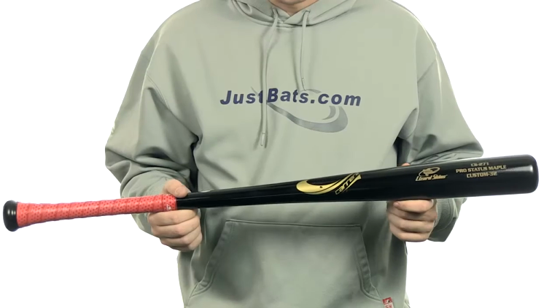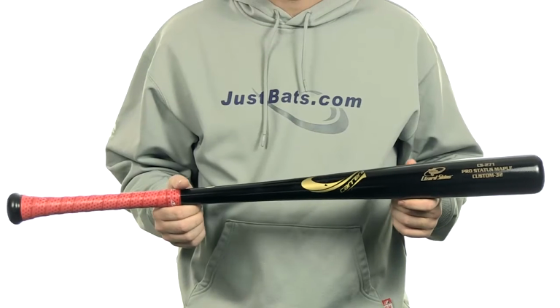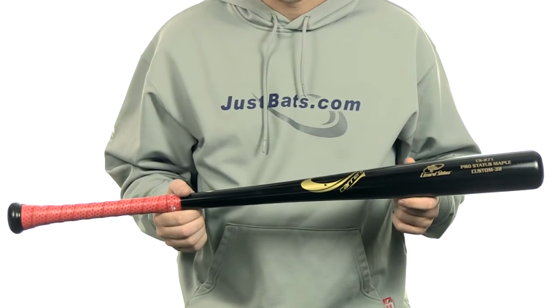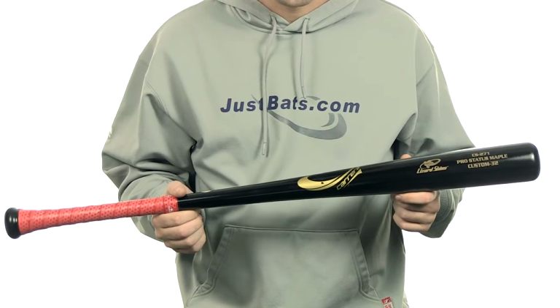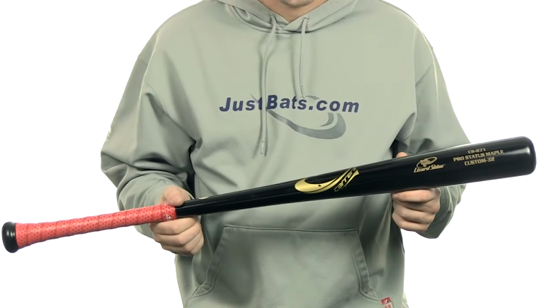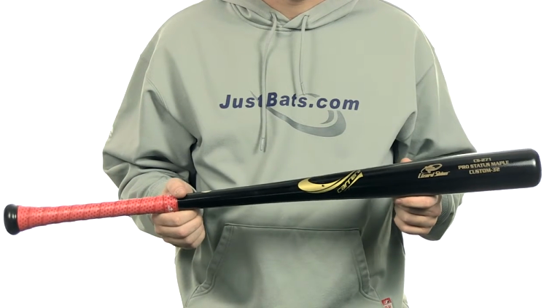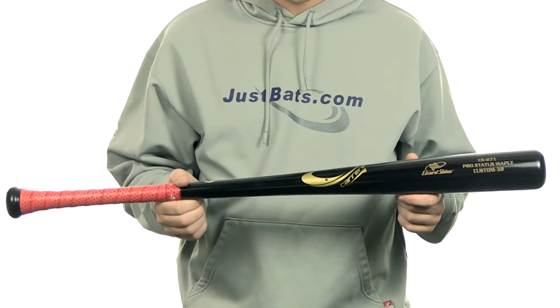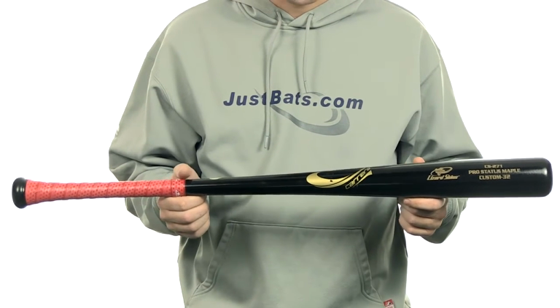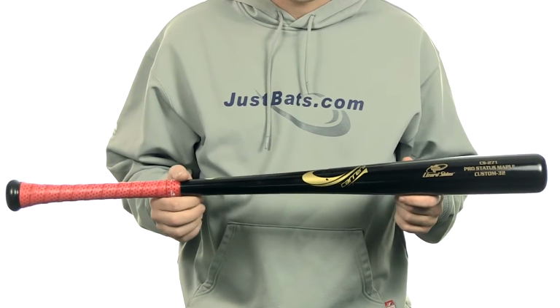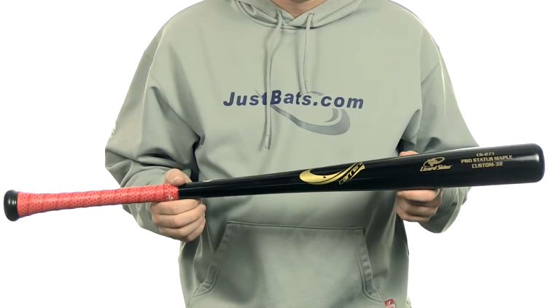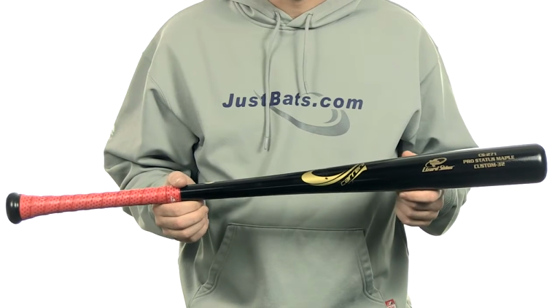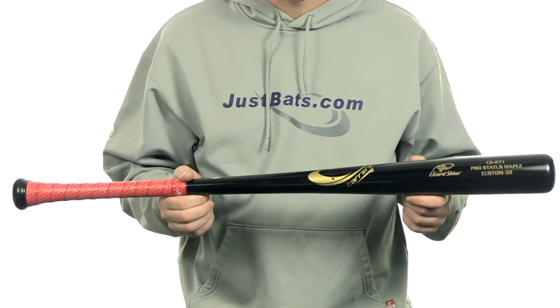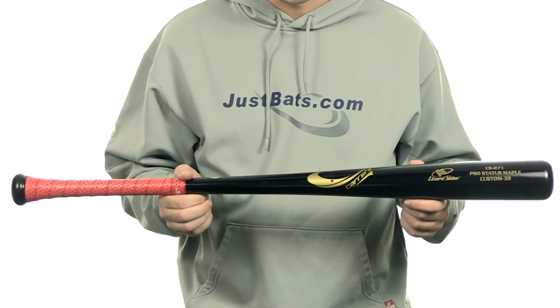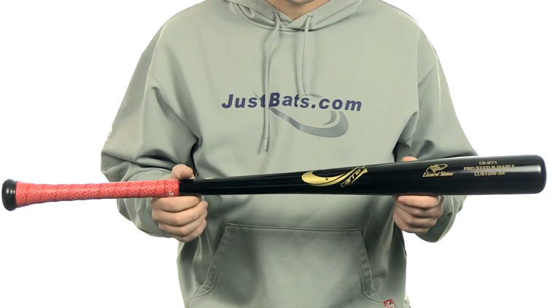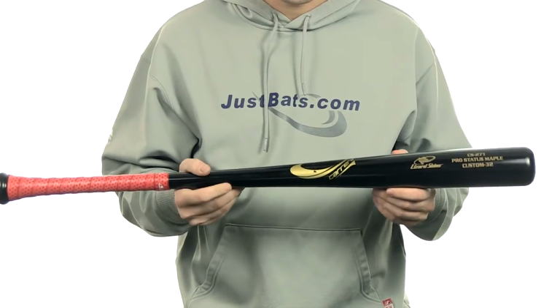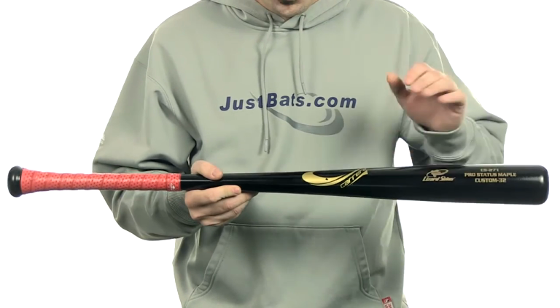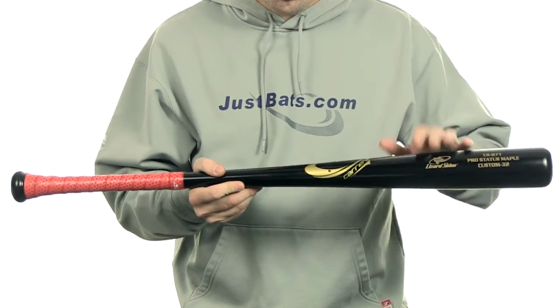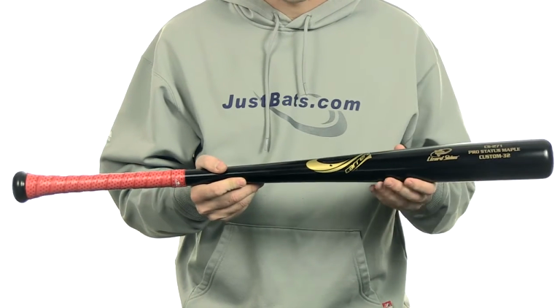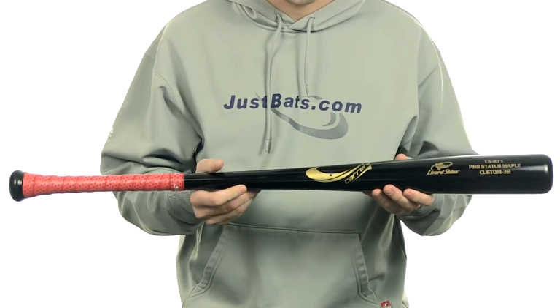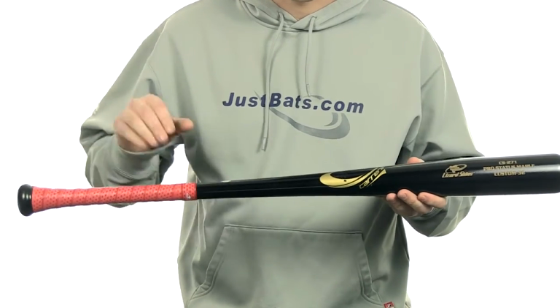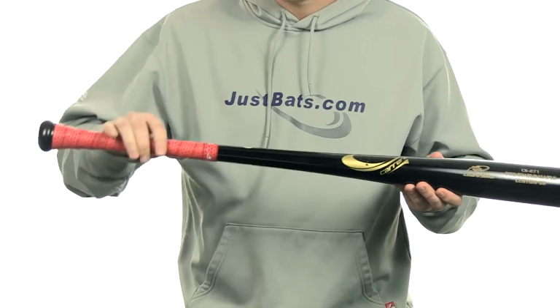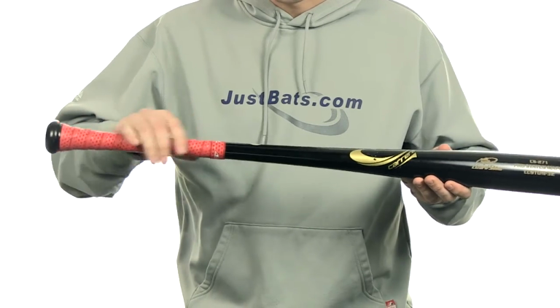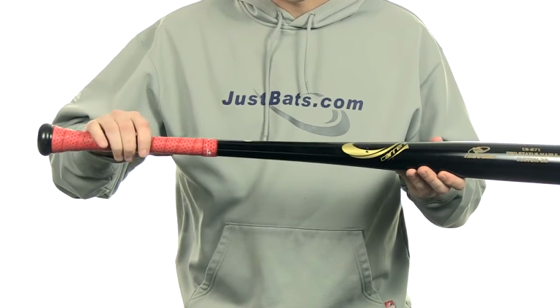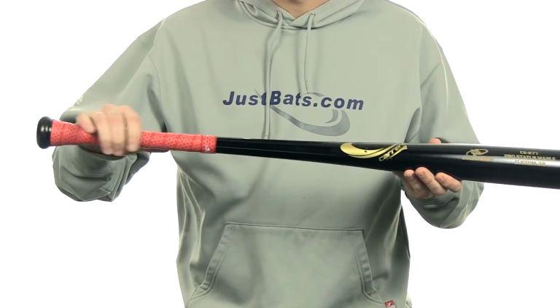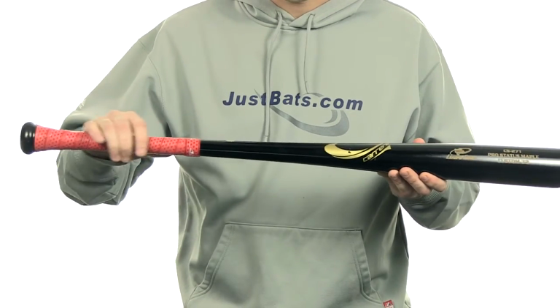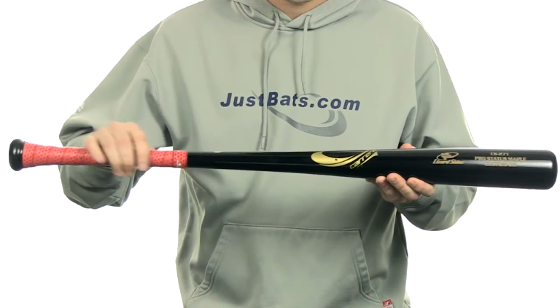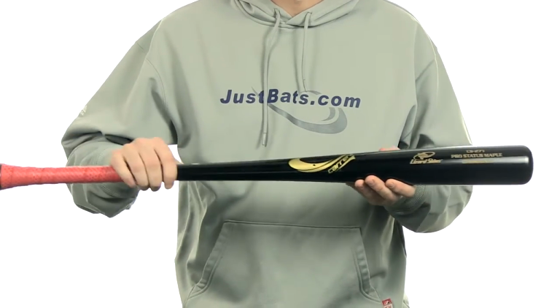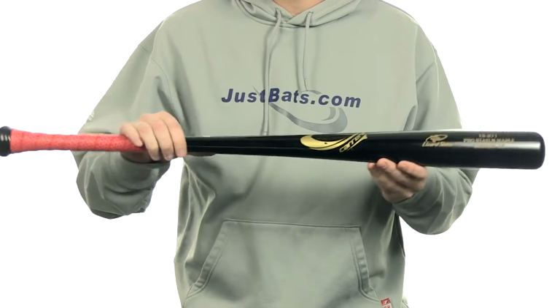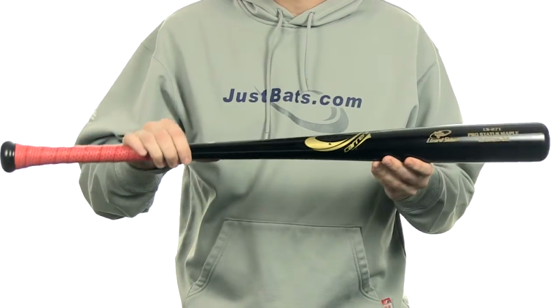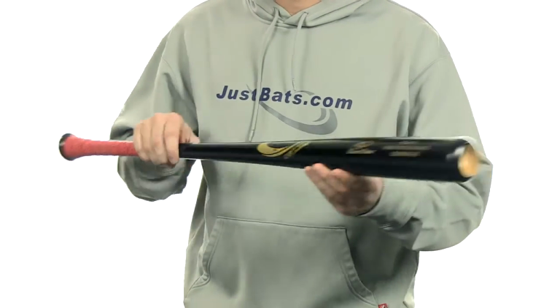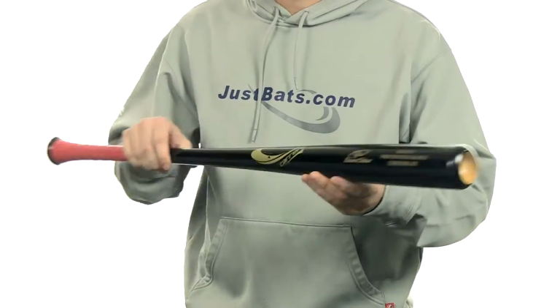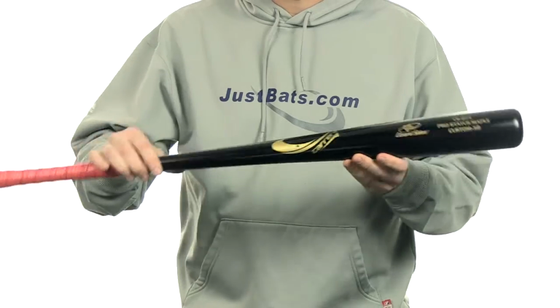Alright, the CSI 271 is made of dense North American Maplewood. It does have a 271 turning model with a medium barrel and a medium handle with a red camel lizard skin grip. This is going to have a Pro Cup and it's got a really nice balanced feel.